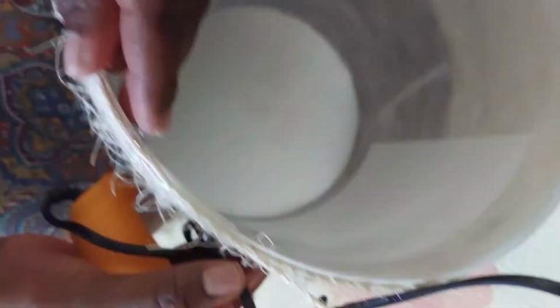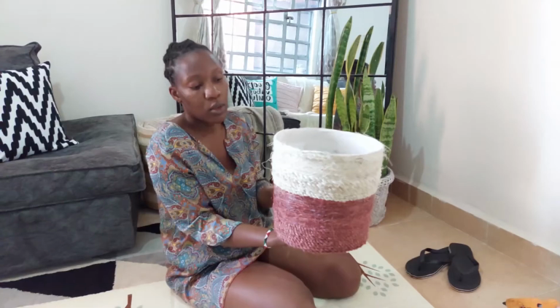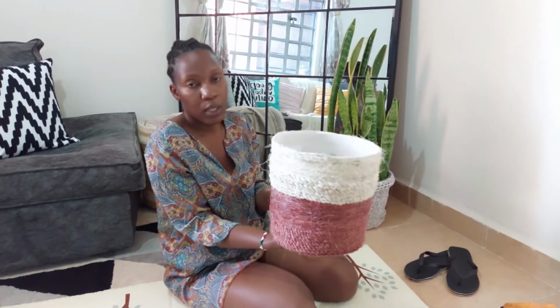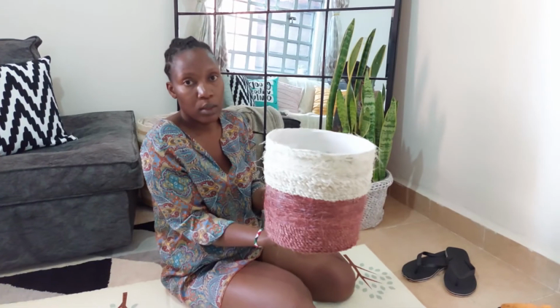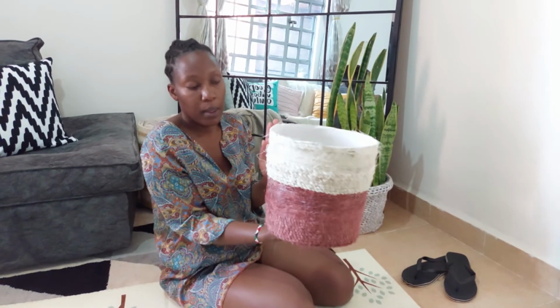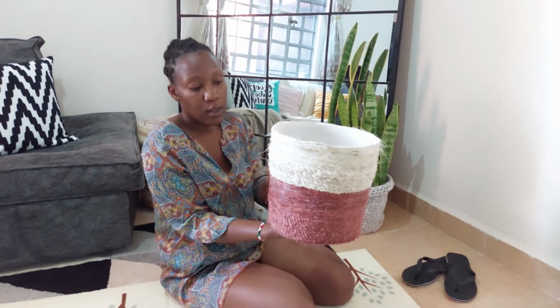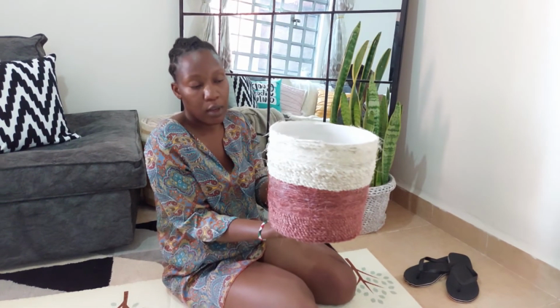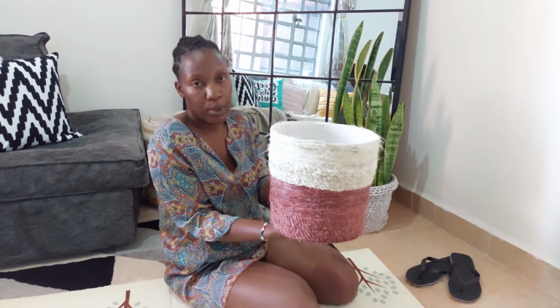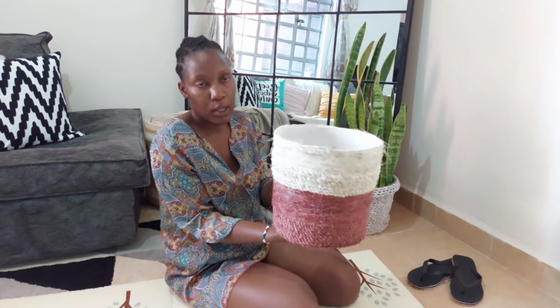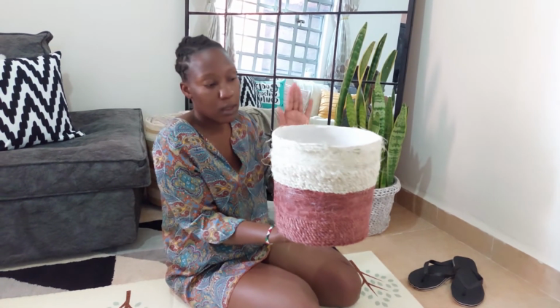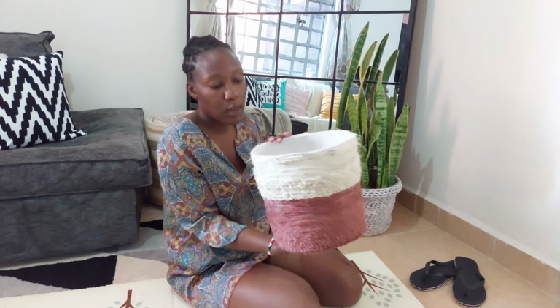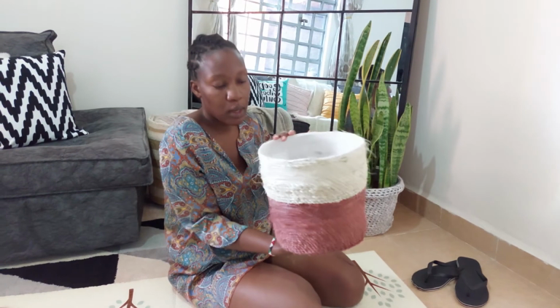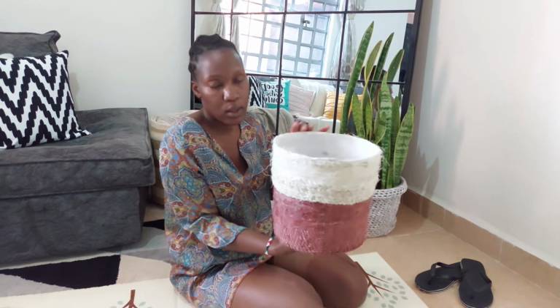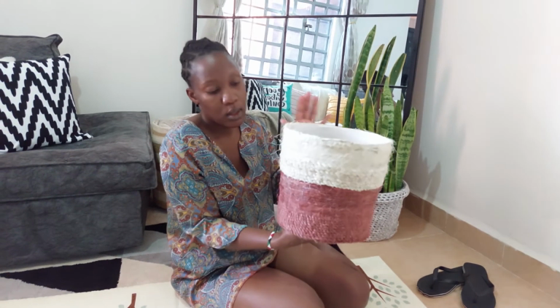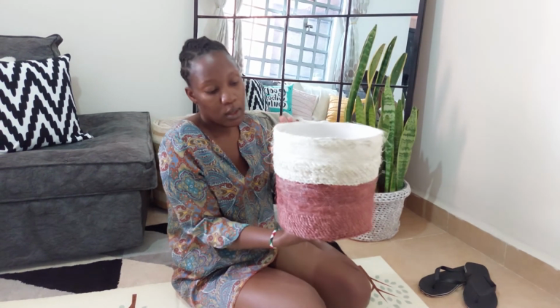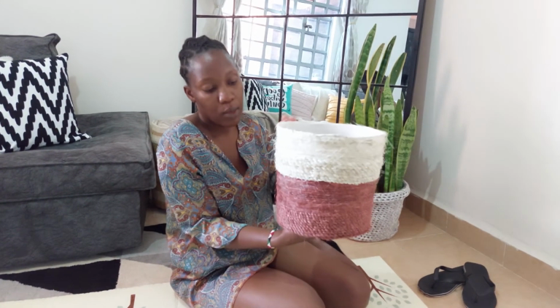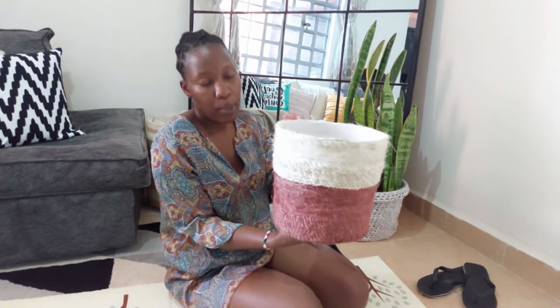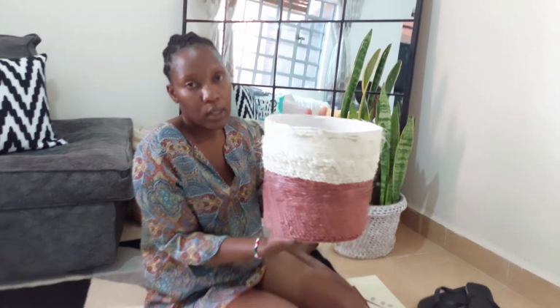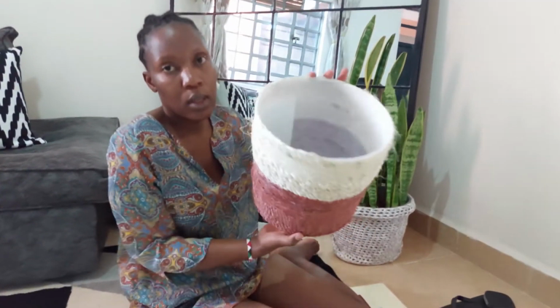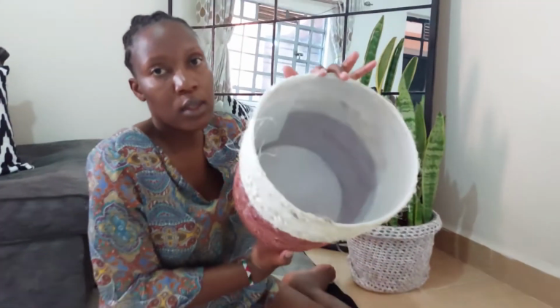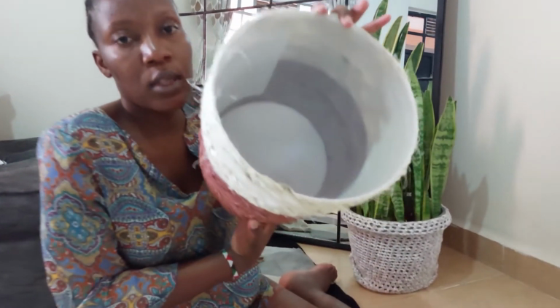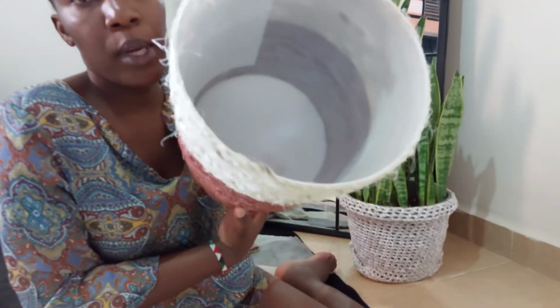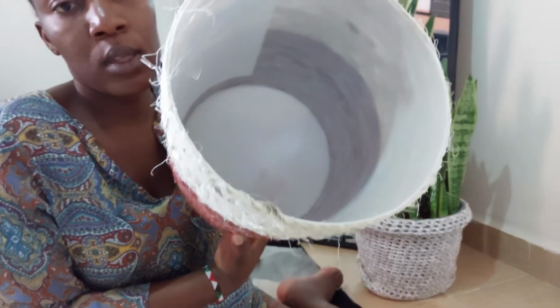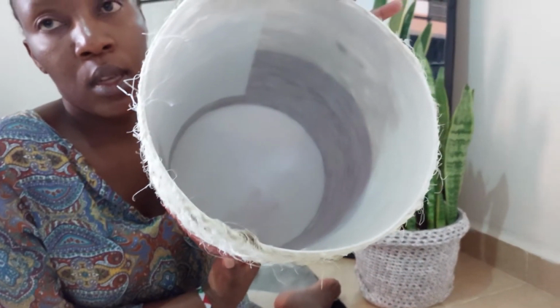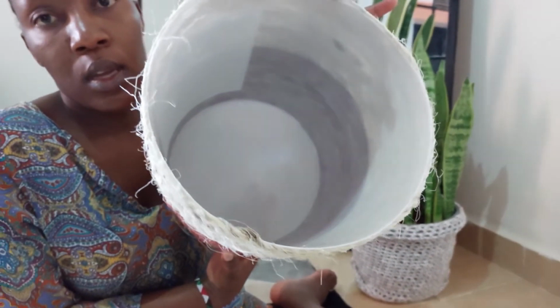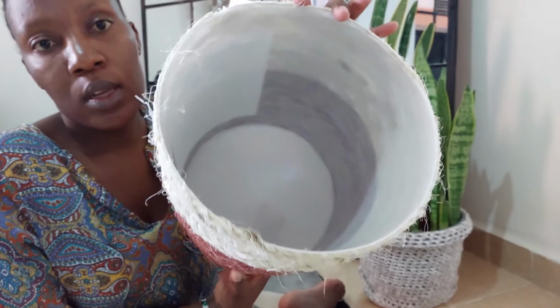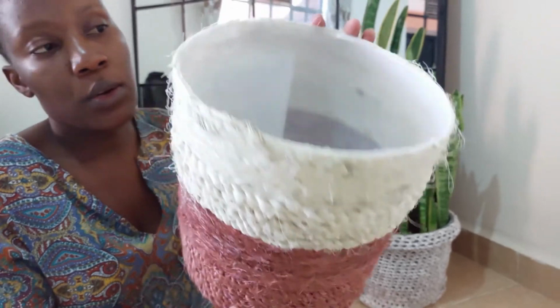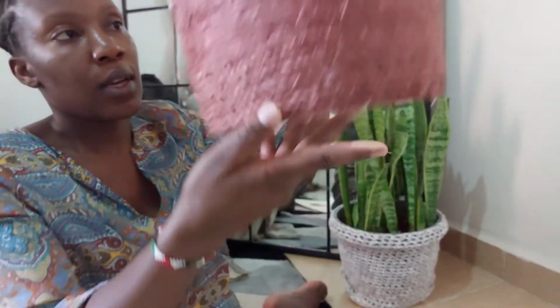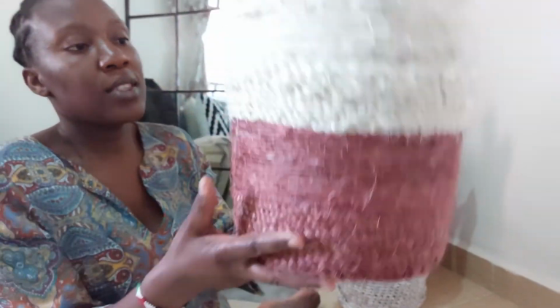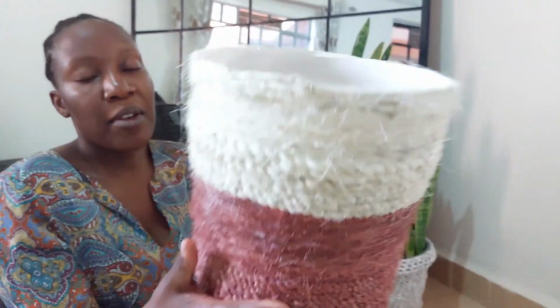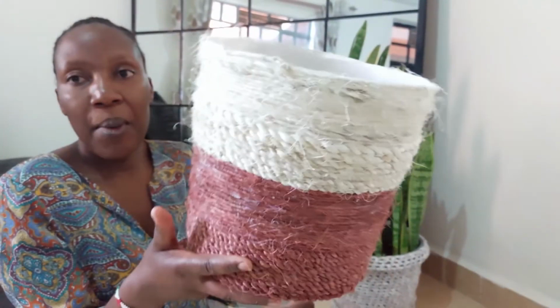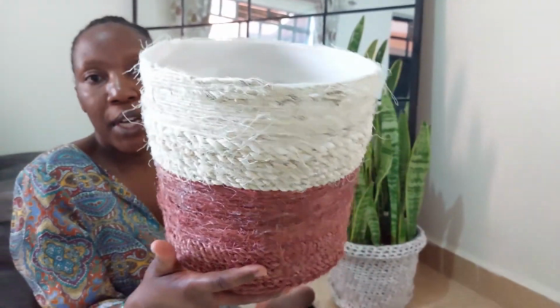I'm done. This is the final product — this is how it looks. This is the outside part, this is the inside part. So this is my flower pot.